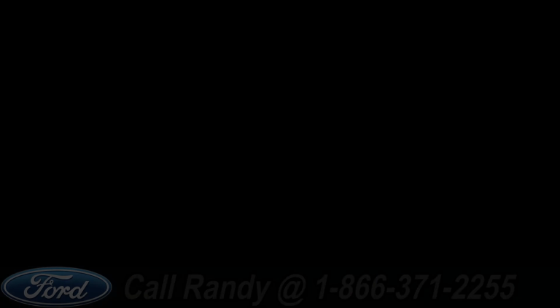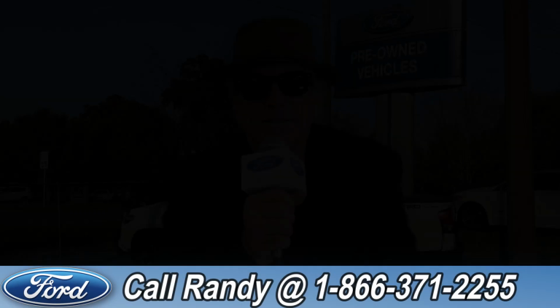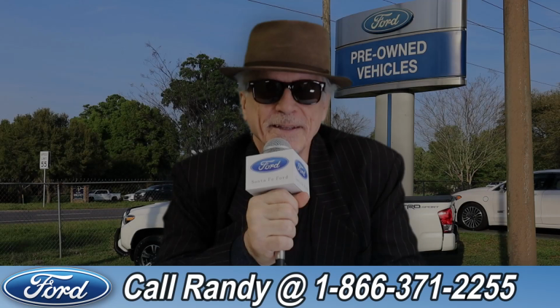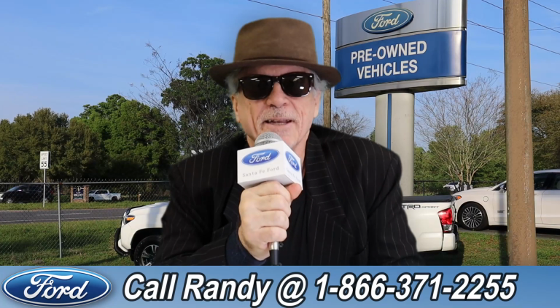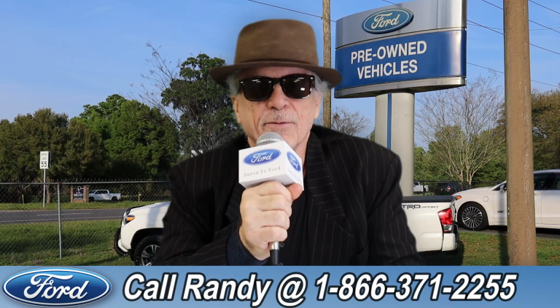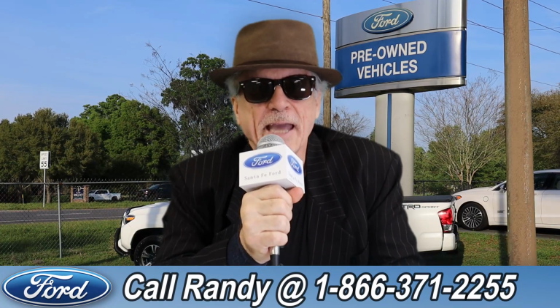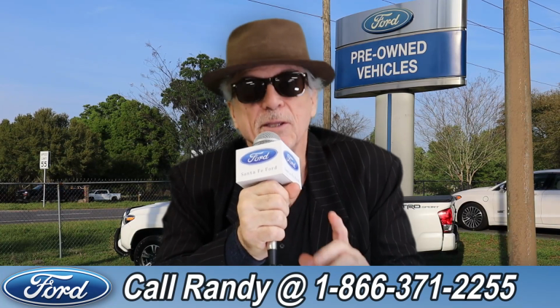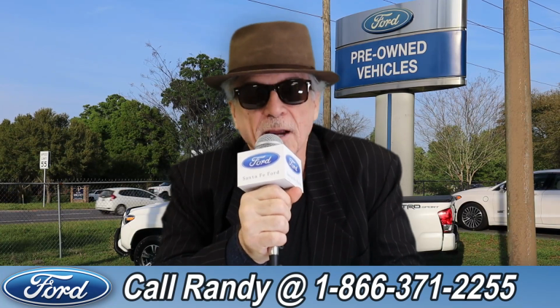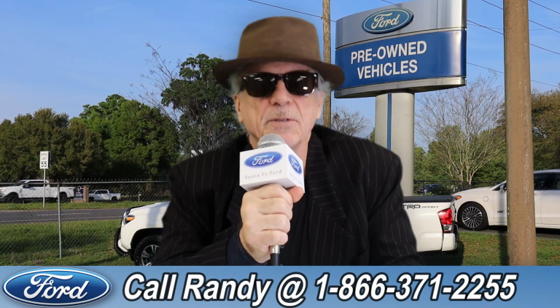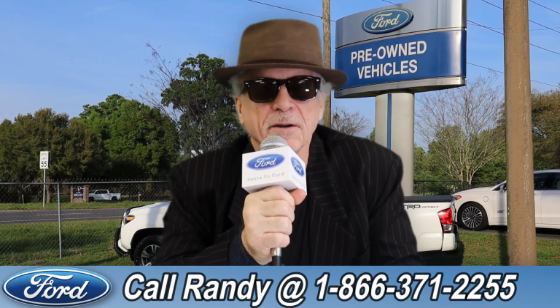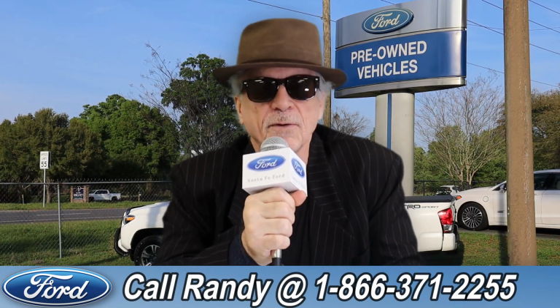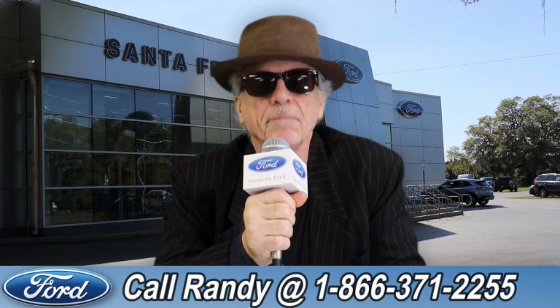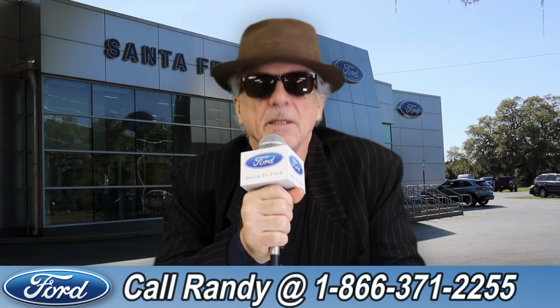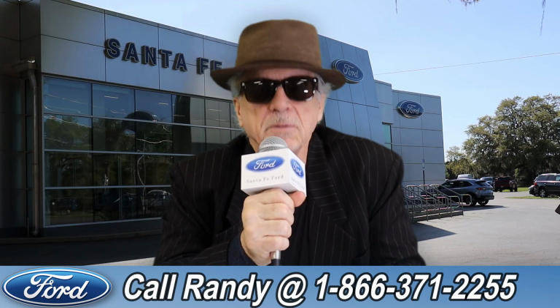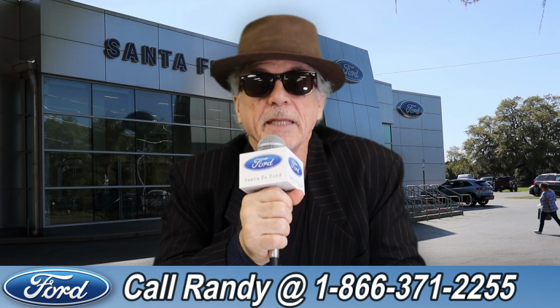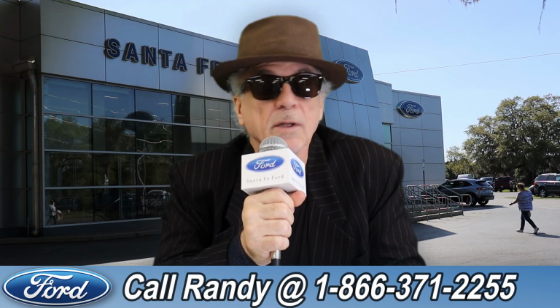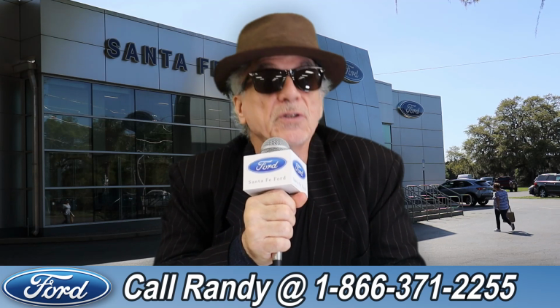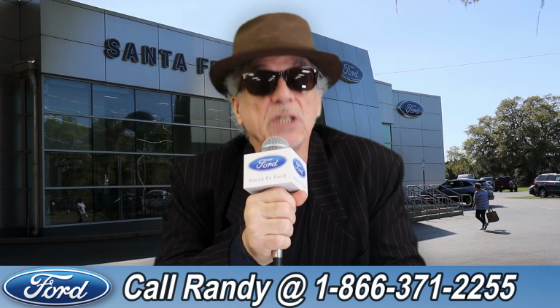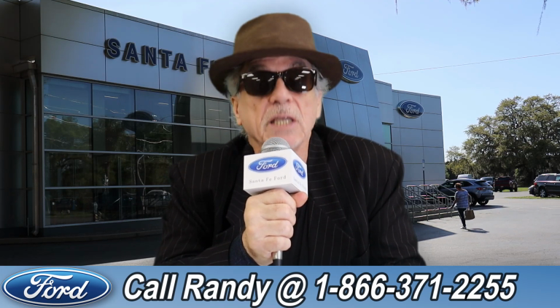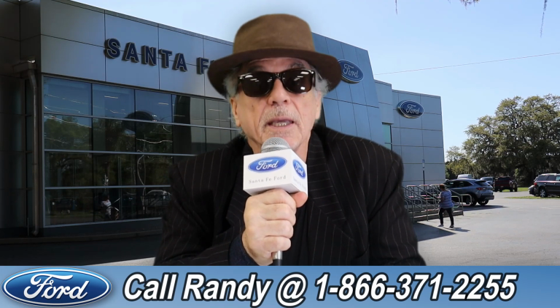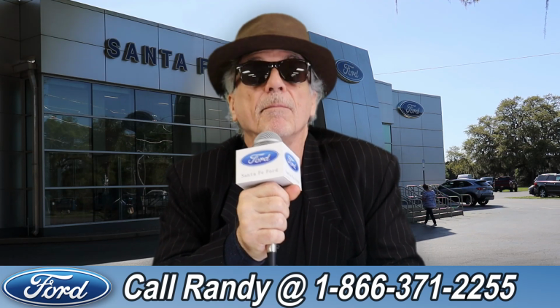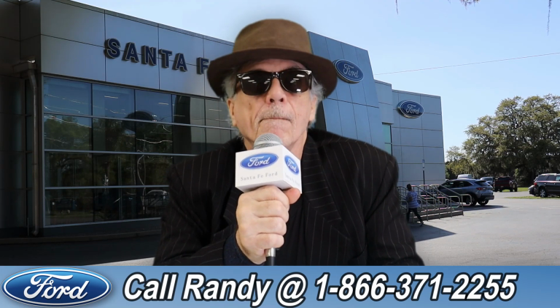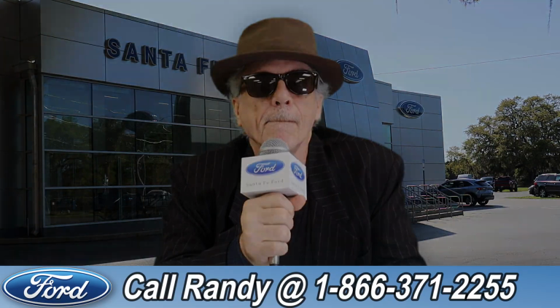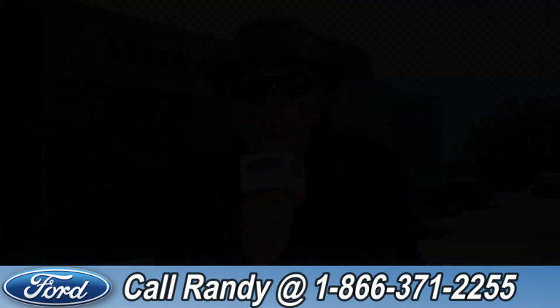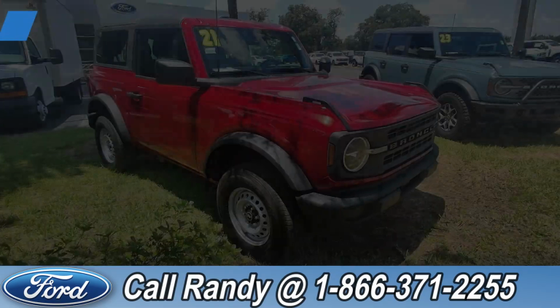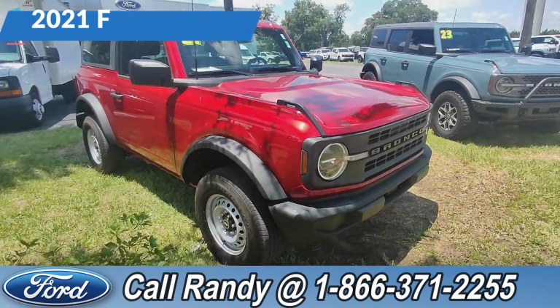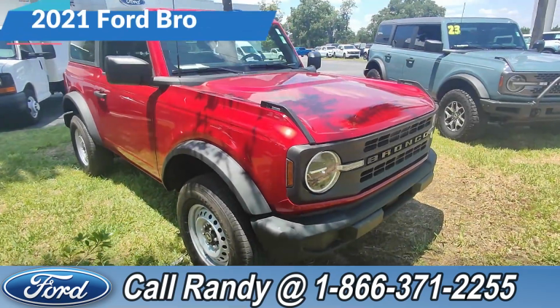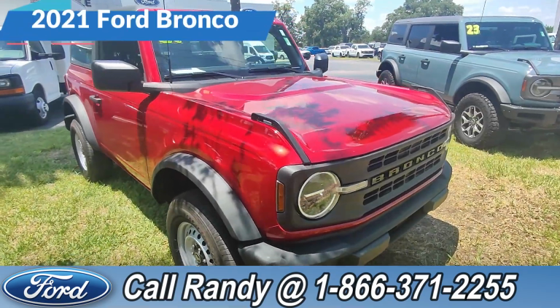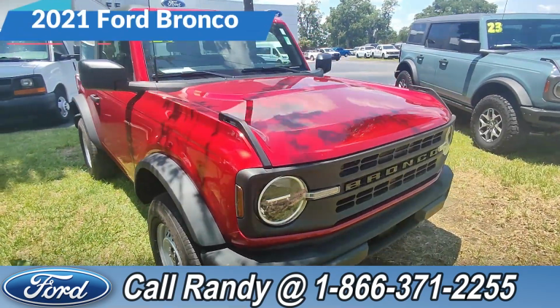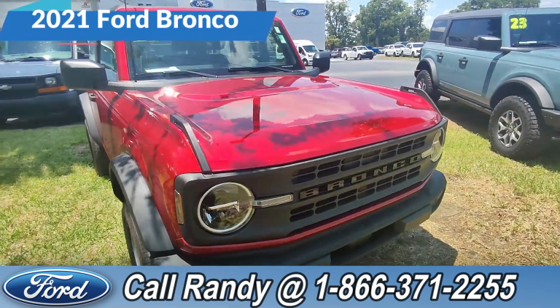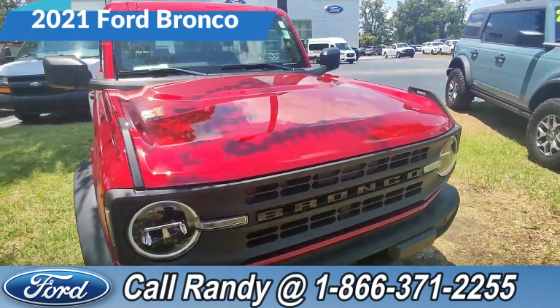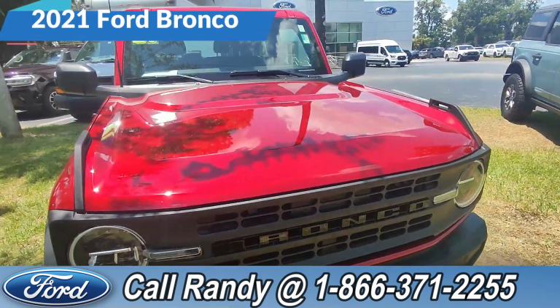Hey, this is Randy at santafeford.com, the used car supercenter near Gainesville, Florida. Stay tuned — Anthony has one of the vehicles that just came in. Hey, it's Anthony here again over at Santa Fe Ford. We're looking at this 2021 Ford Bronco.